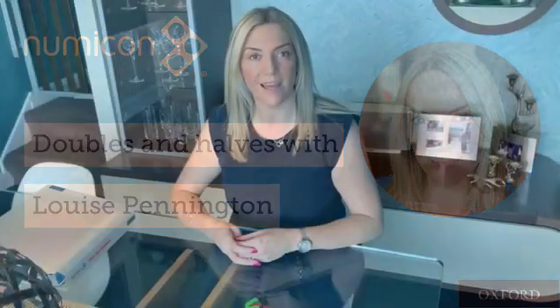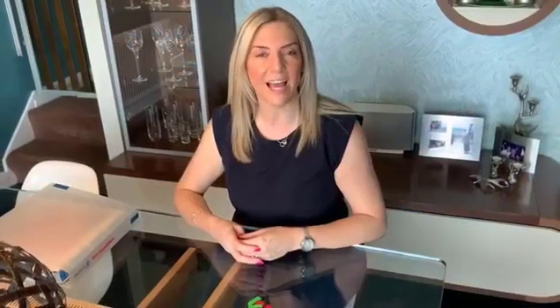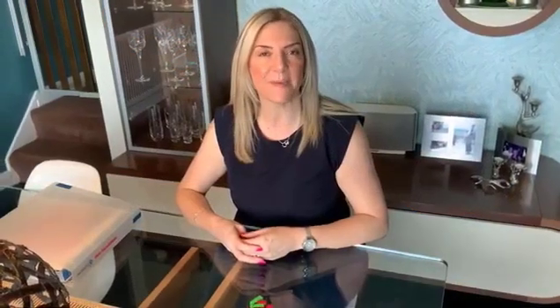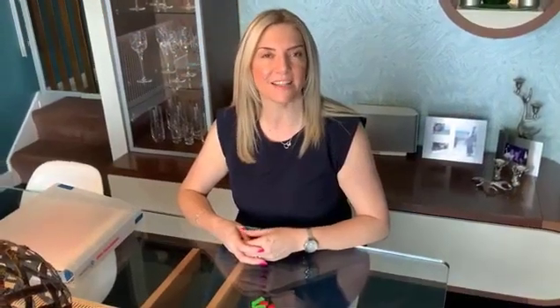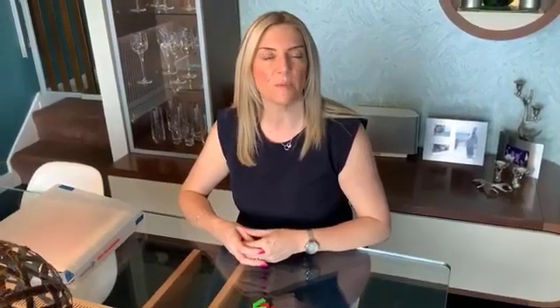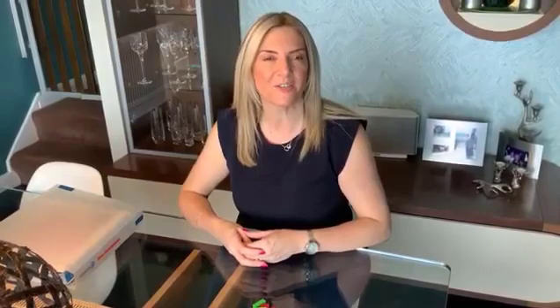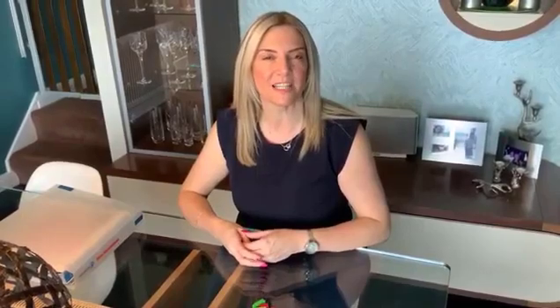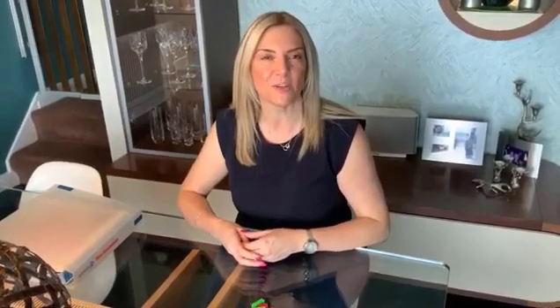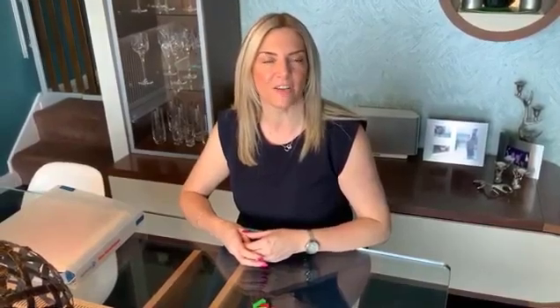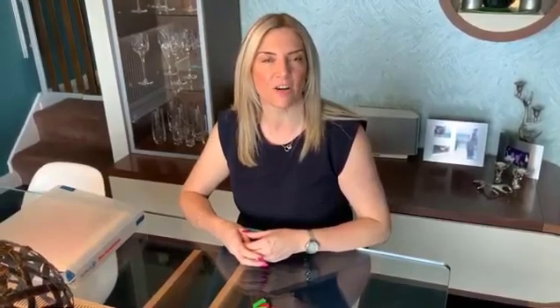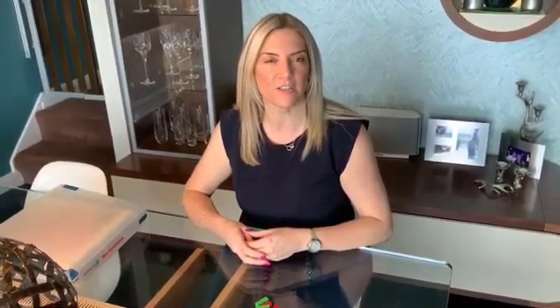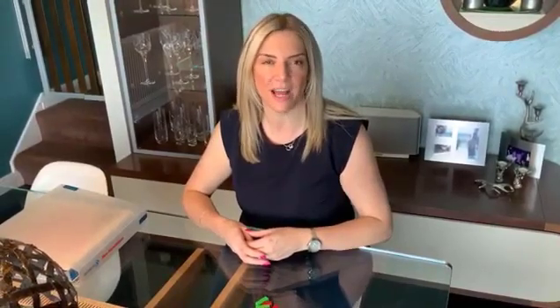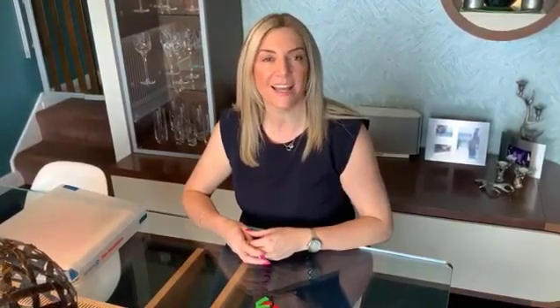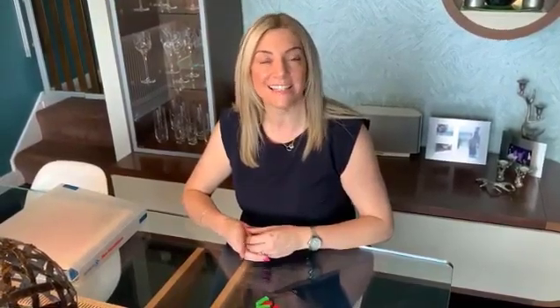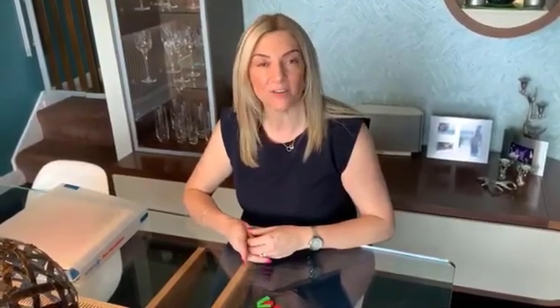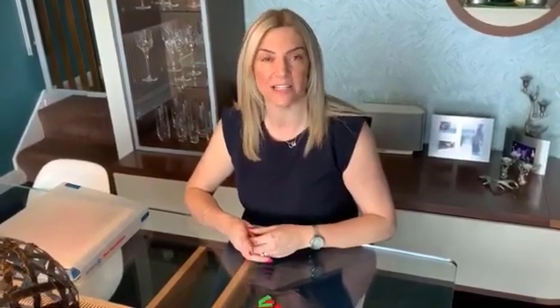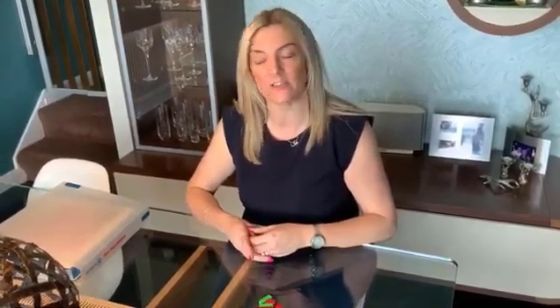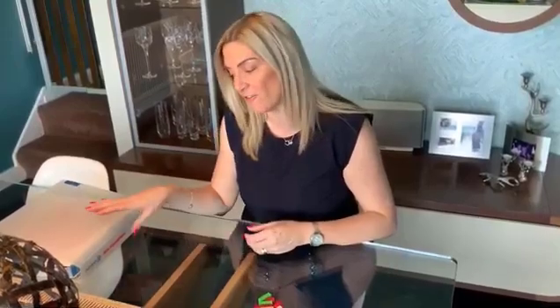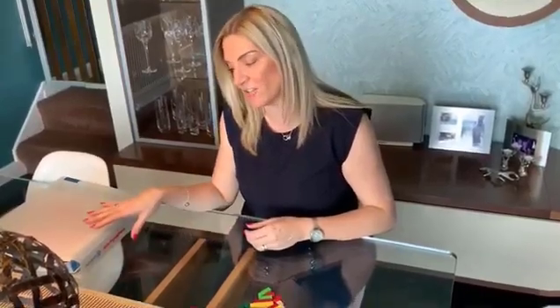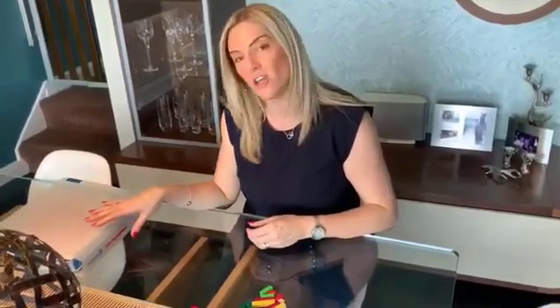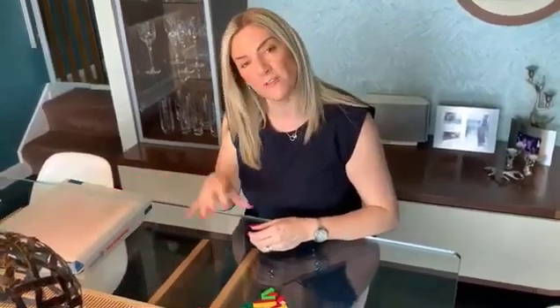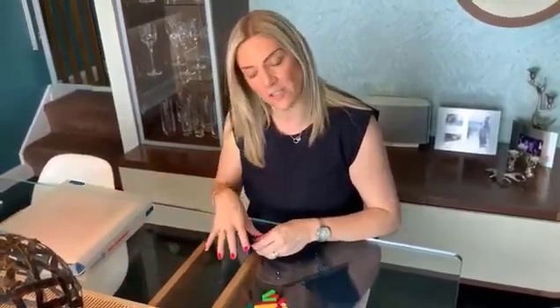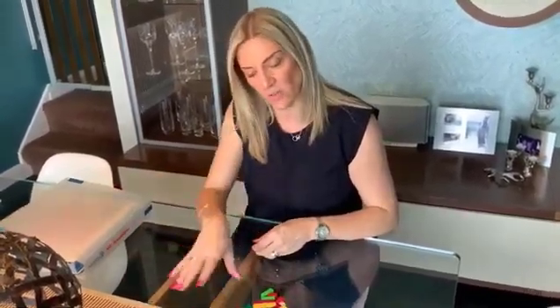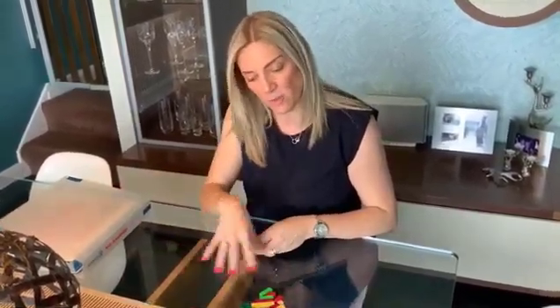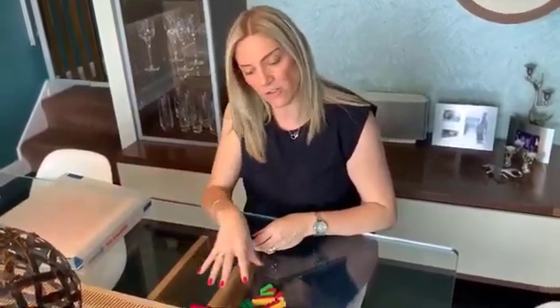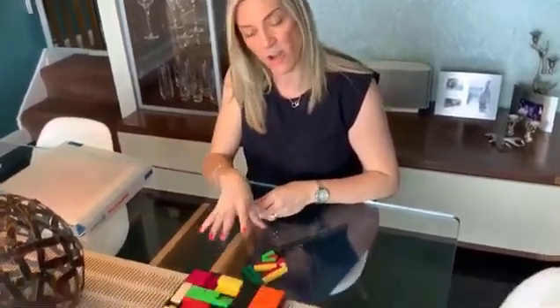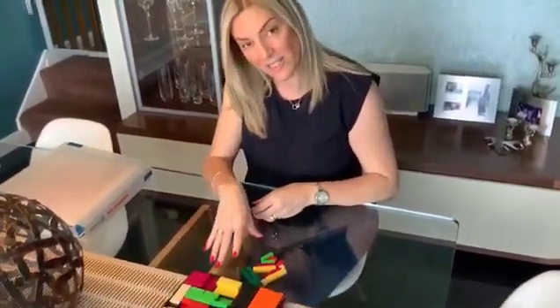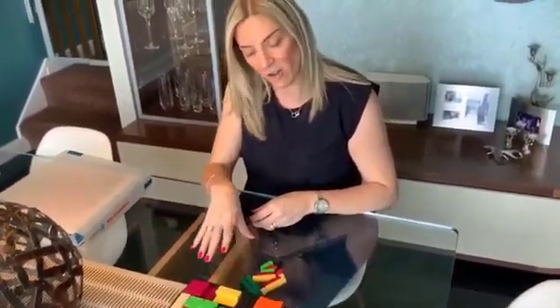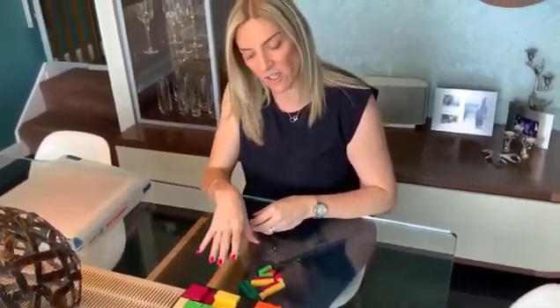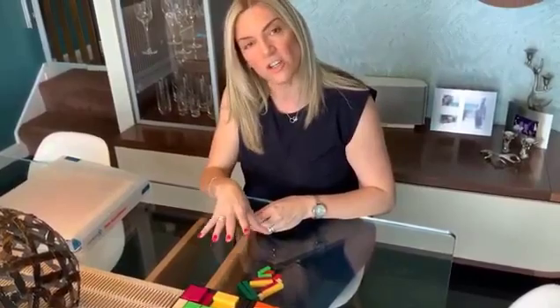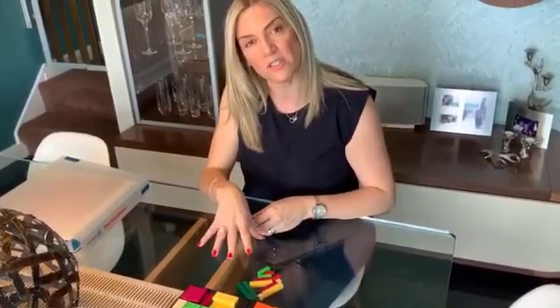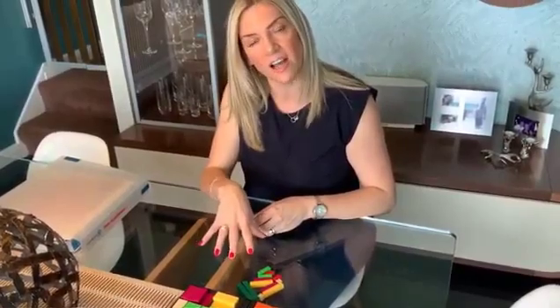Hi, I'm Louise Pennington, professional development leader for Numicon at Oxford University Press. Today I'm going to show you an activity from the firm foundations, which focuses on using the number rods or Cuisenaire rods to look at doubles and halves.